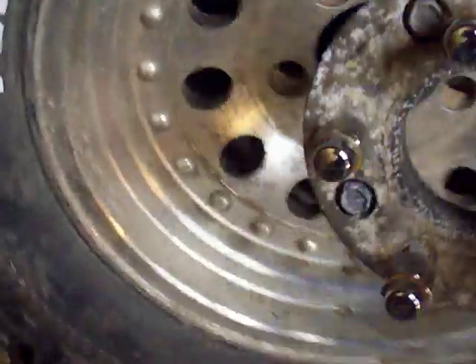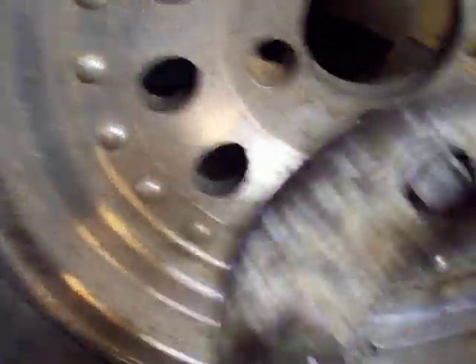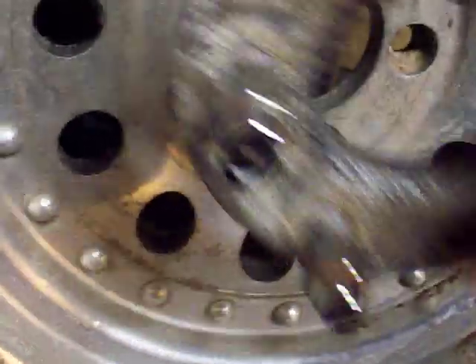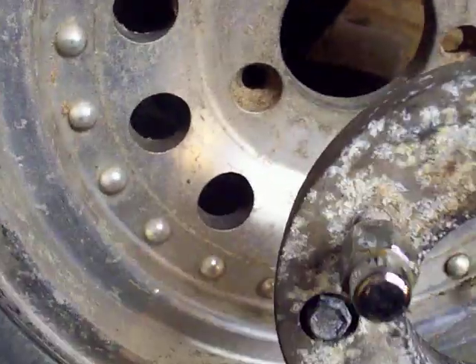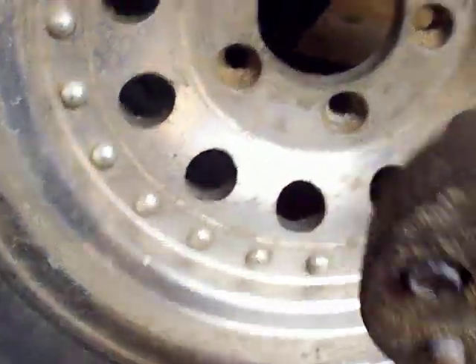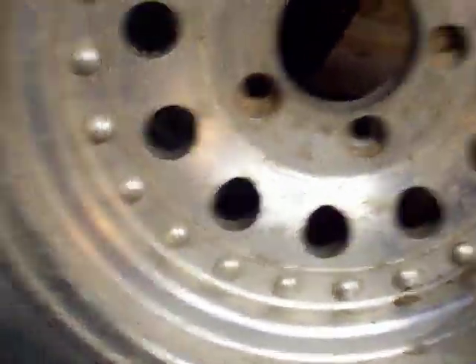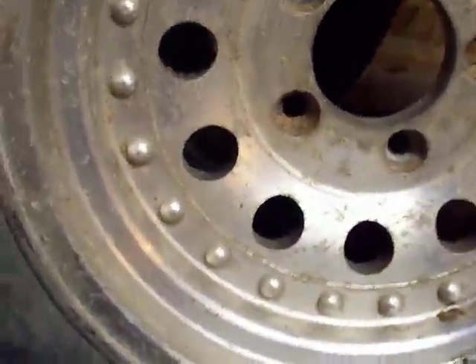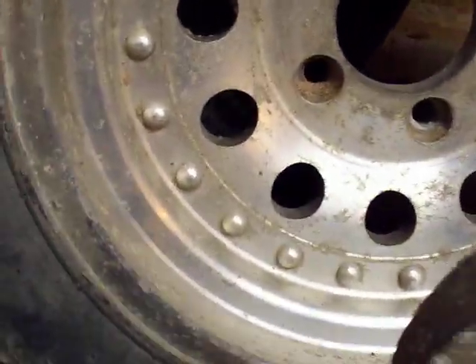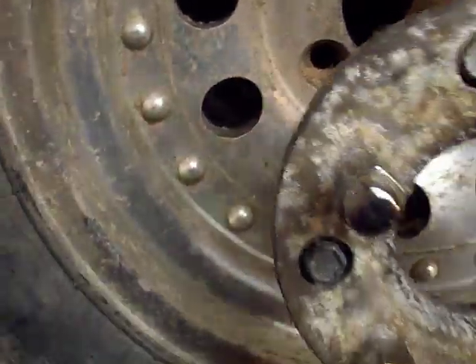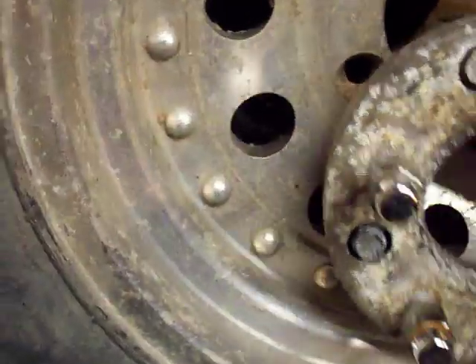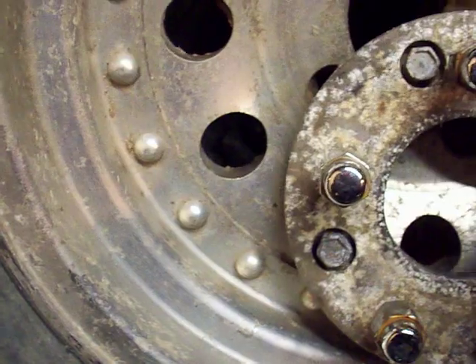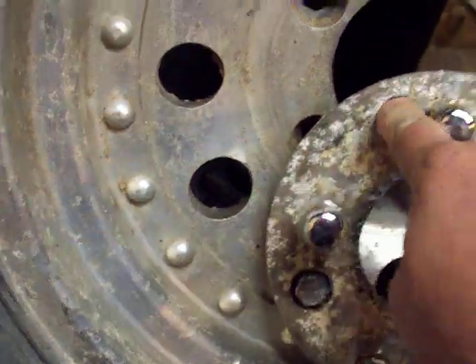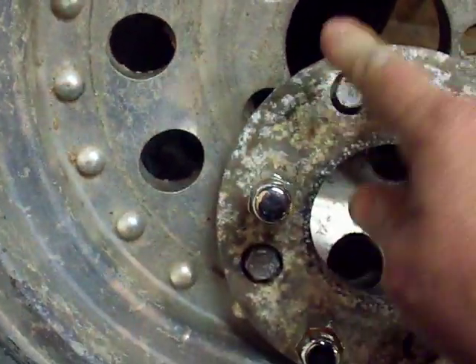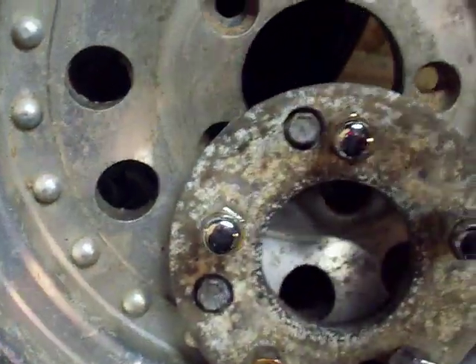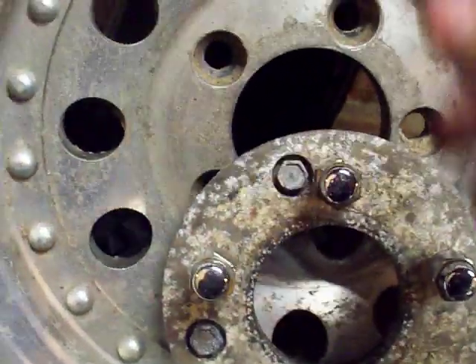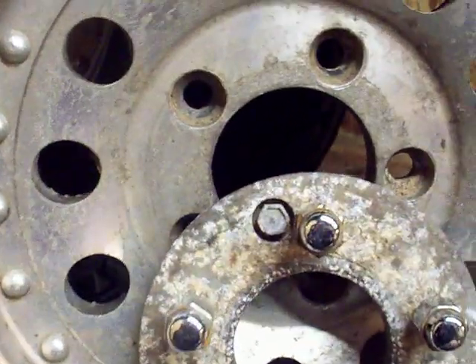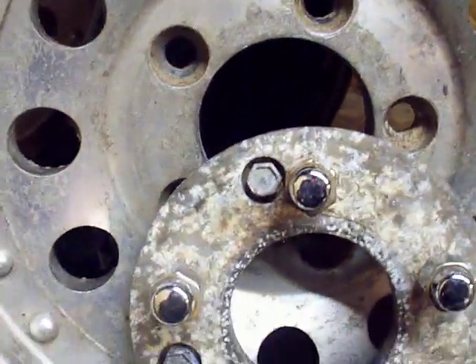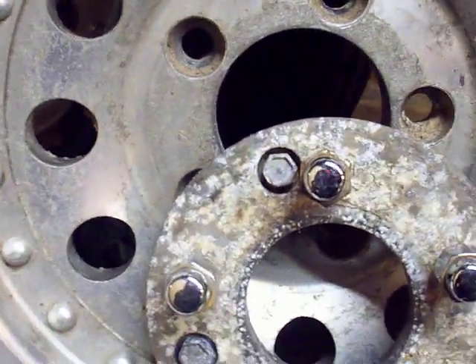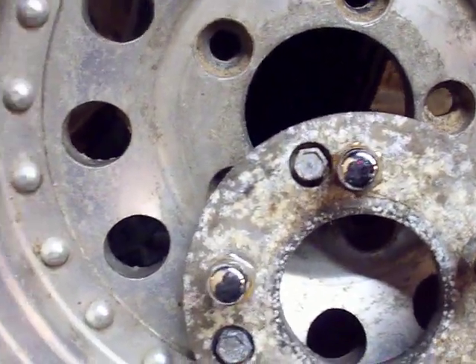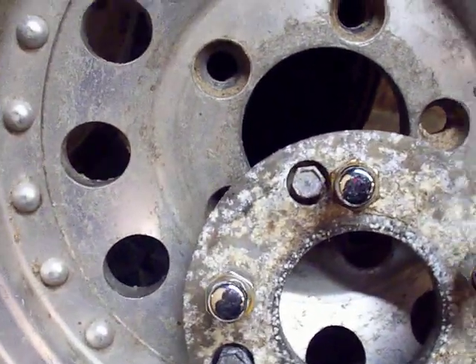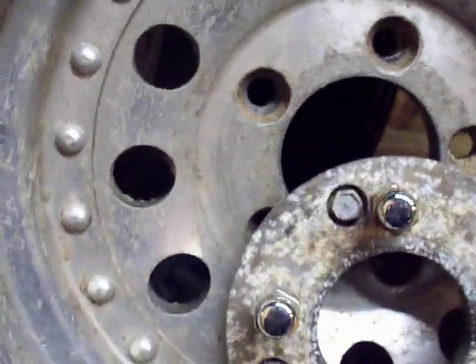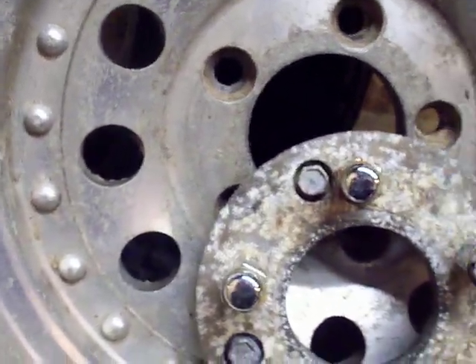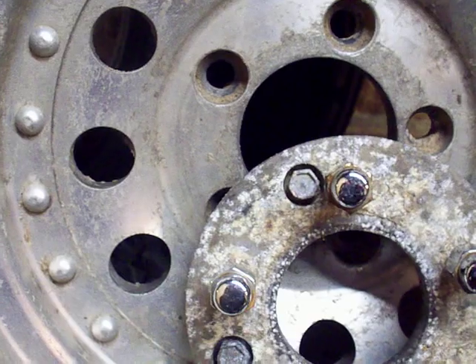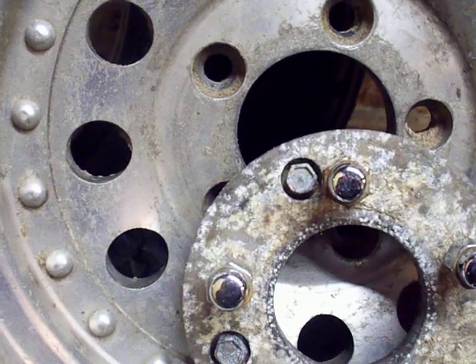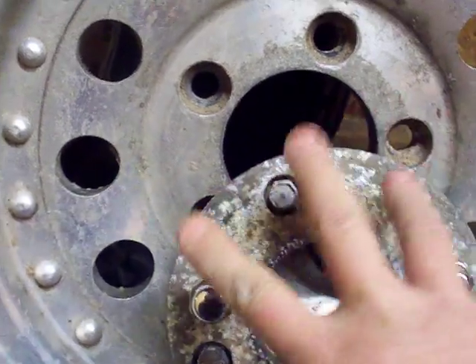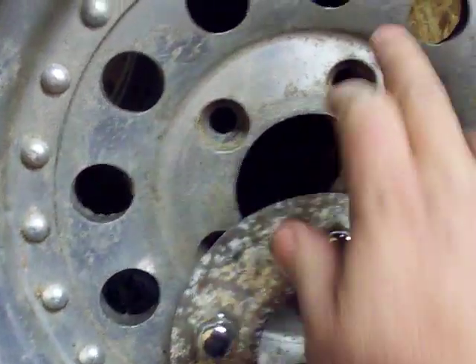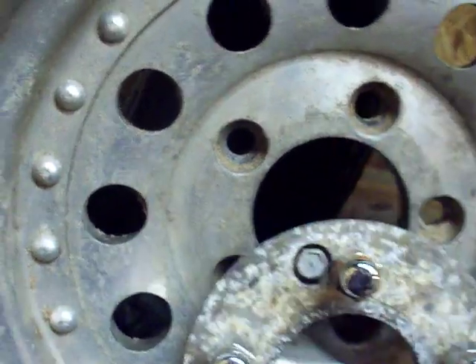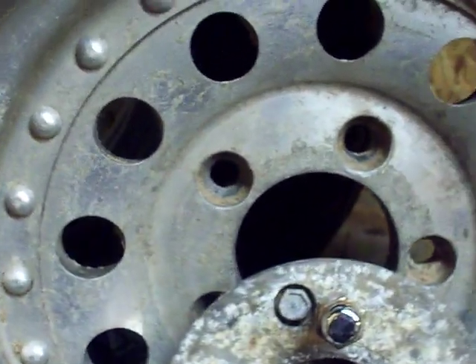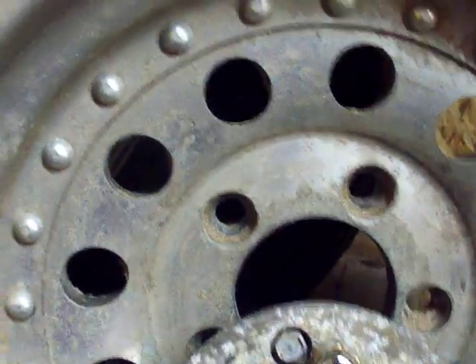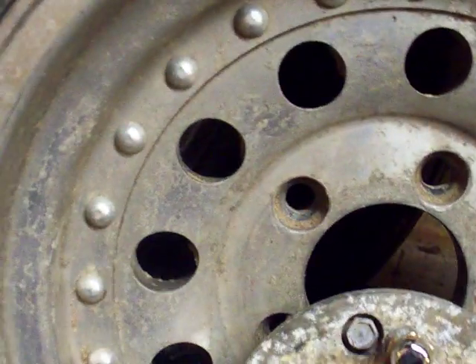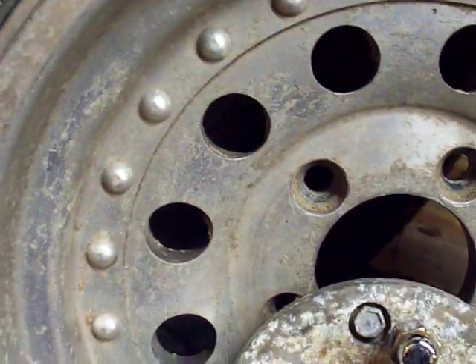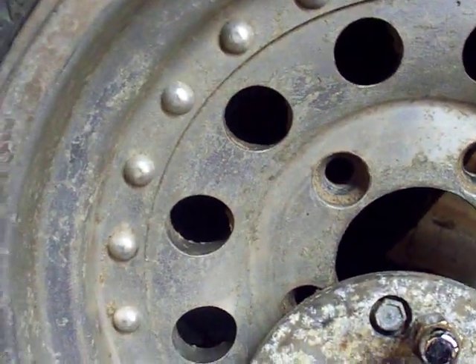This went from the back side, and then these you just turn into the other hubs. These tighten down to that, which is a weird setup.